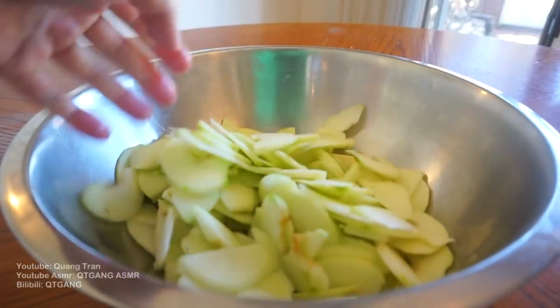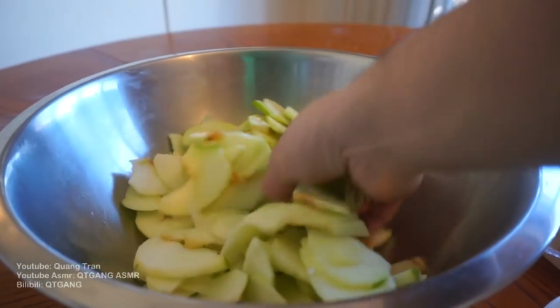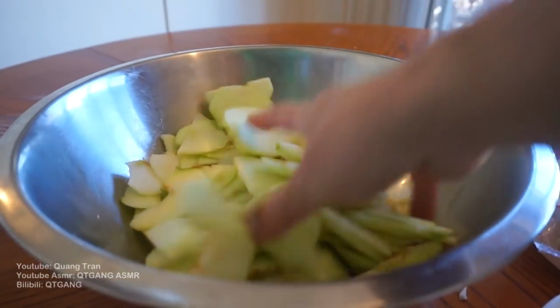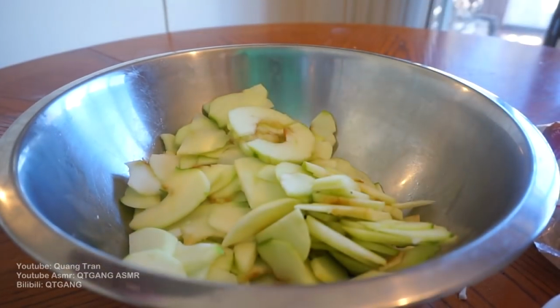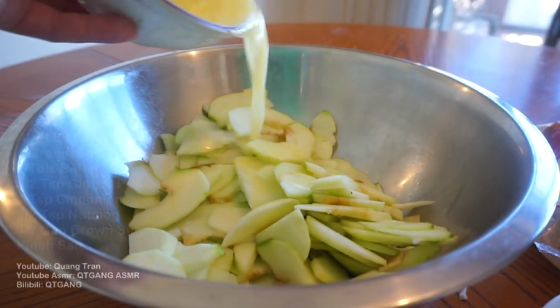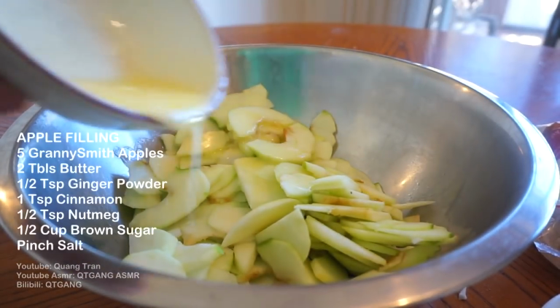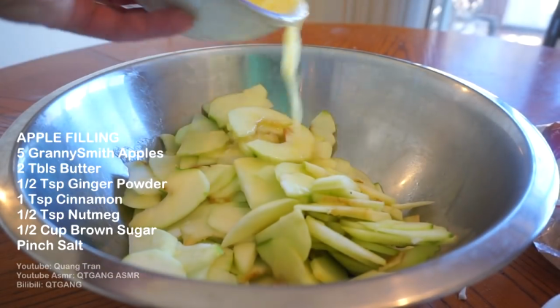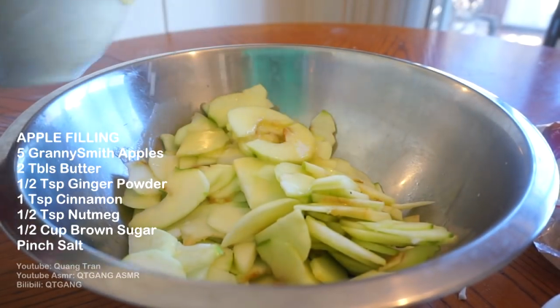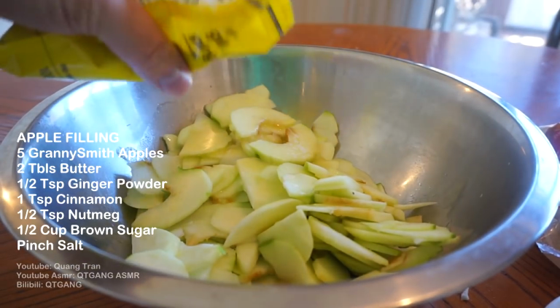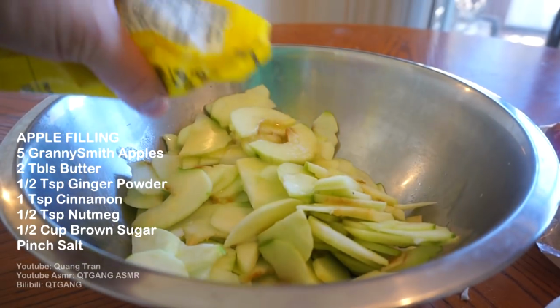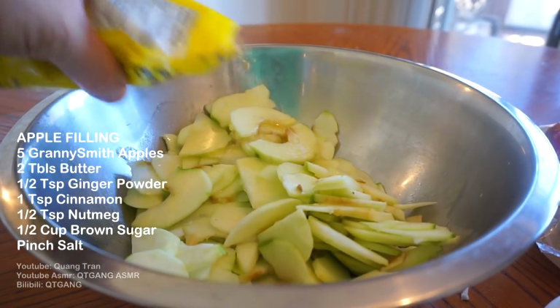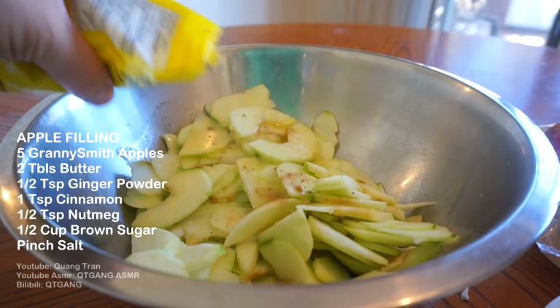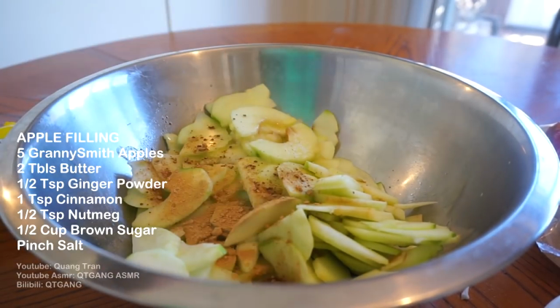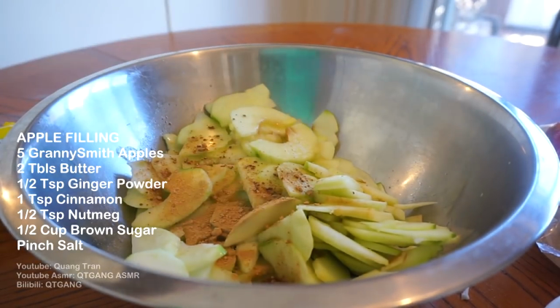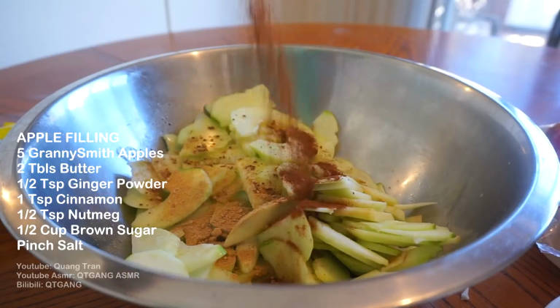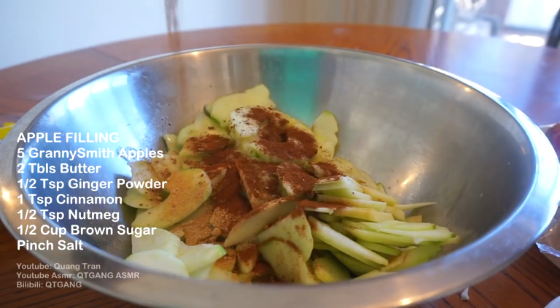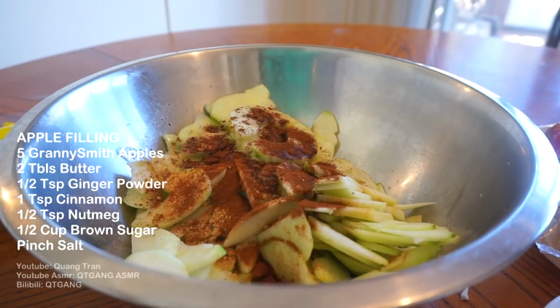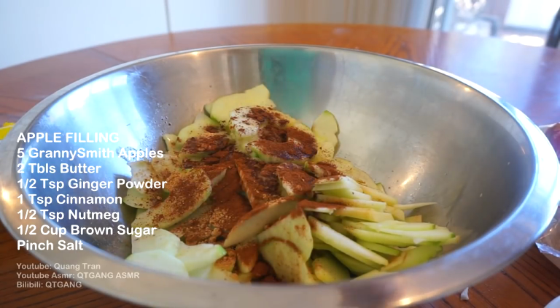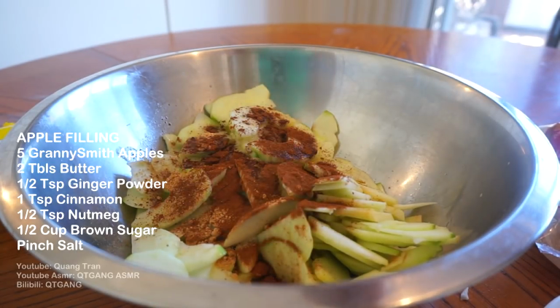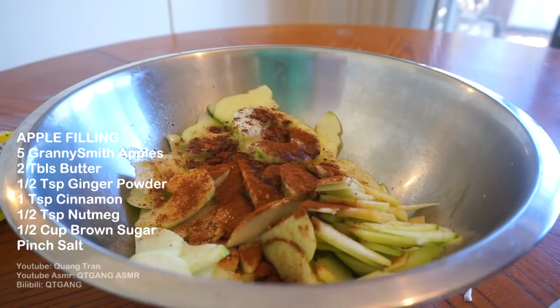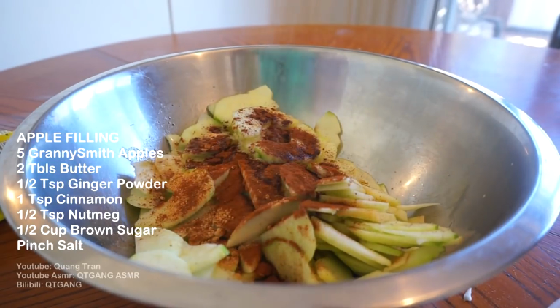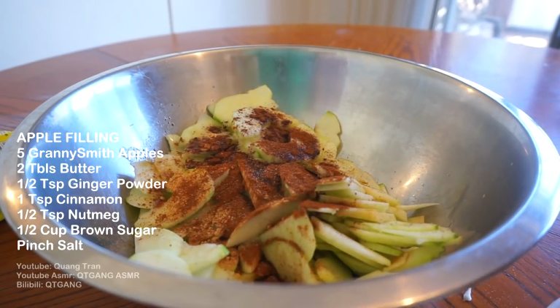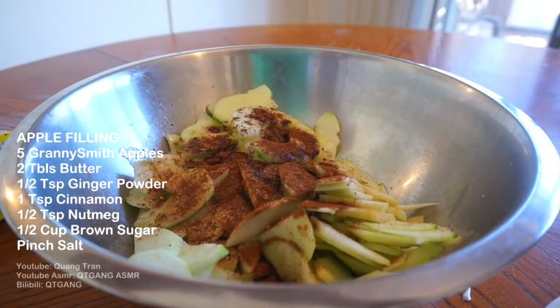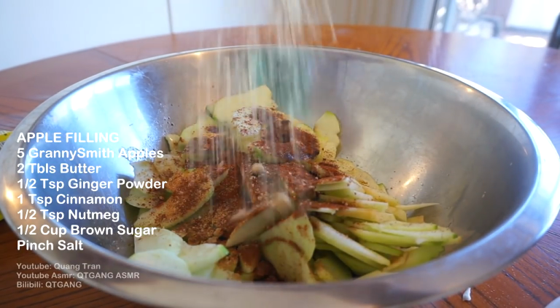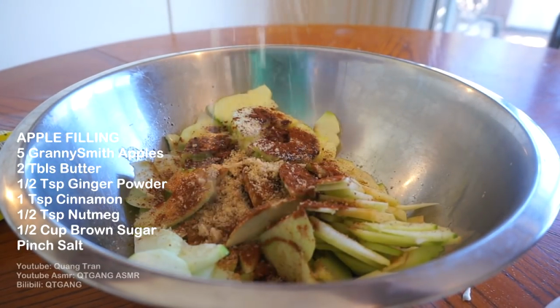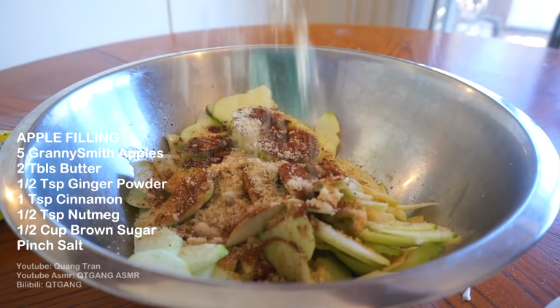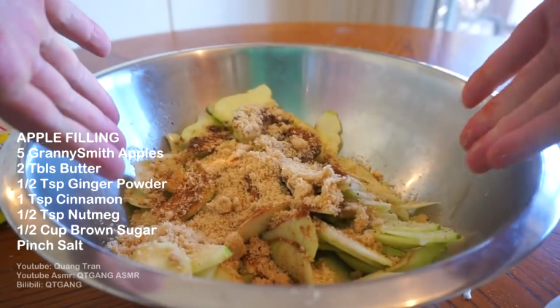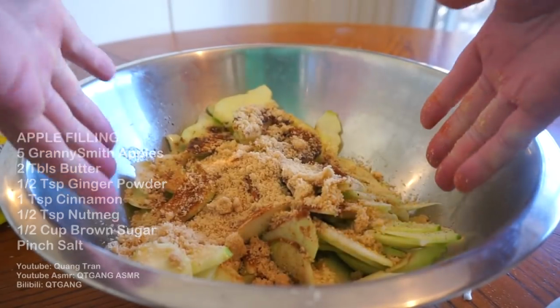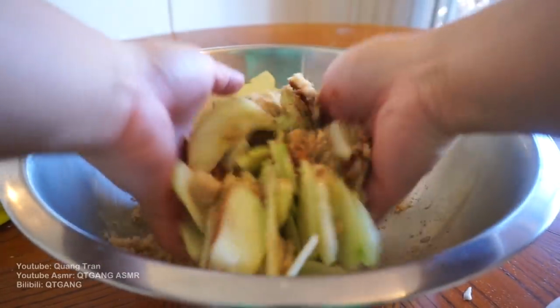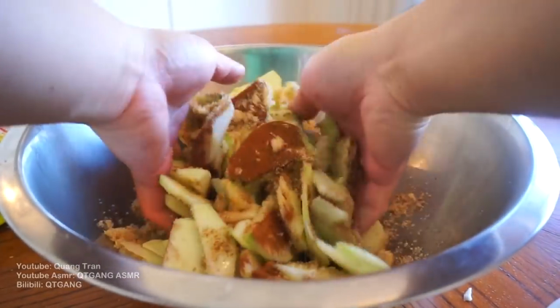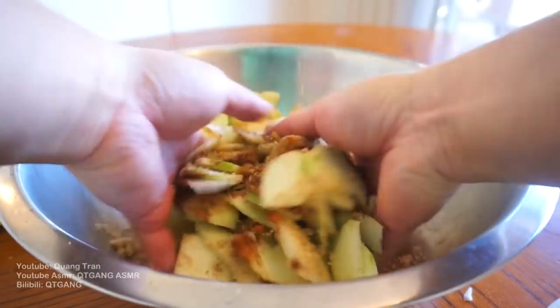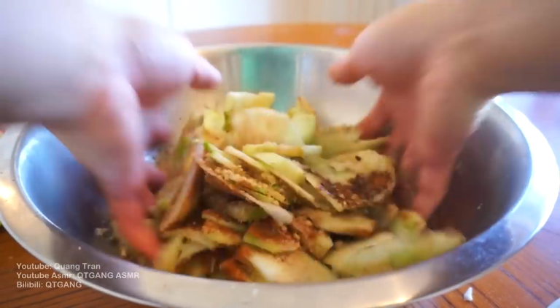To our sliced apples, I got two tablespoons of melted butter, half teaspoon of ginger powder, one teaspoon of cinnamon, half teaspoon of nutmeg, pinch of salt, half a cup of brown sugar. Take your beautiful clean hand and give that a mix.